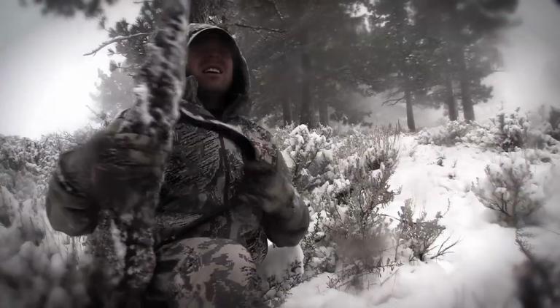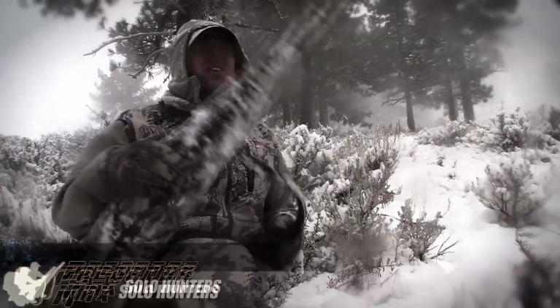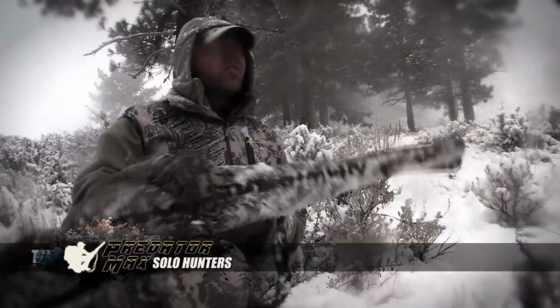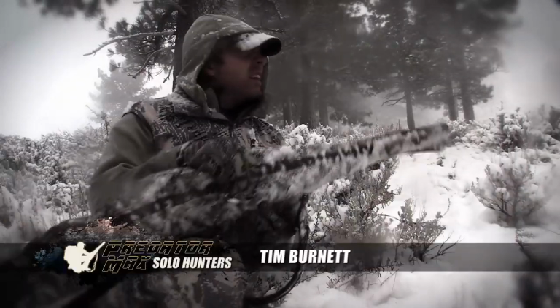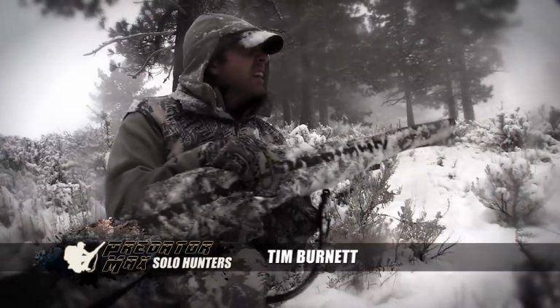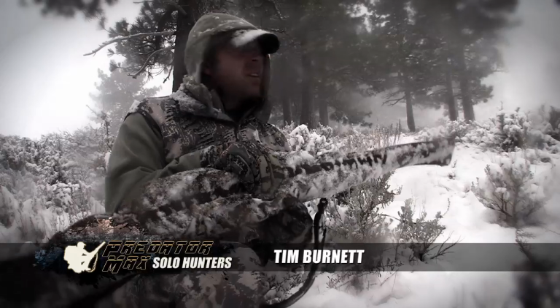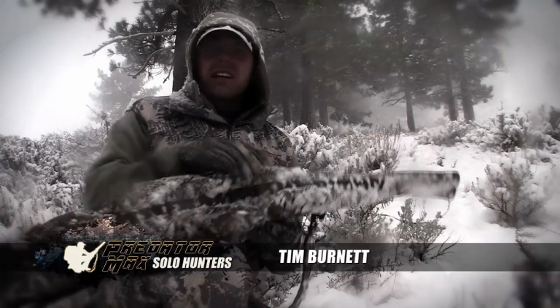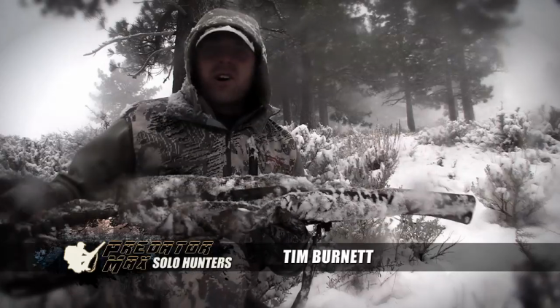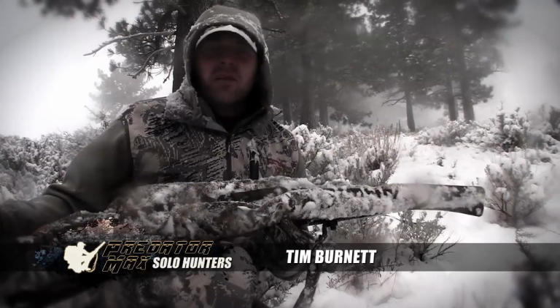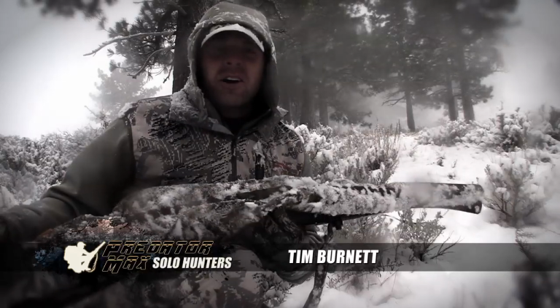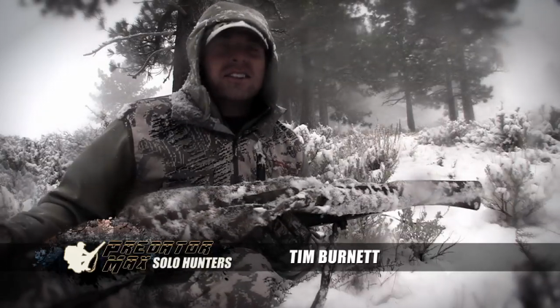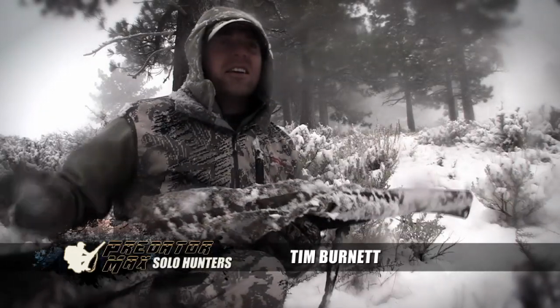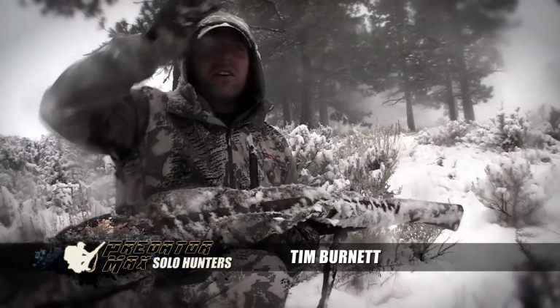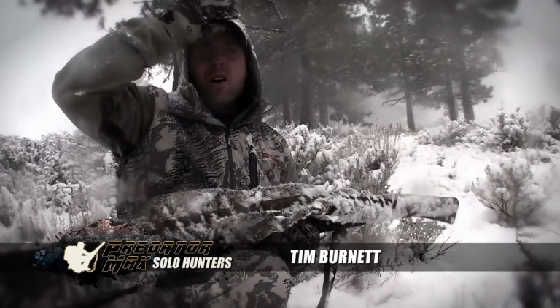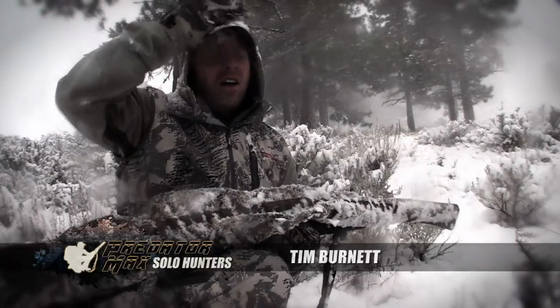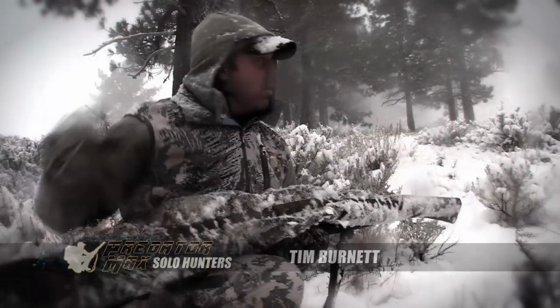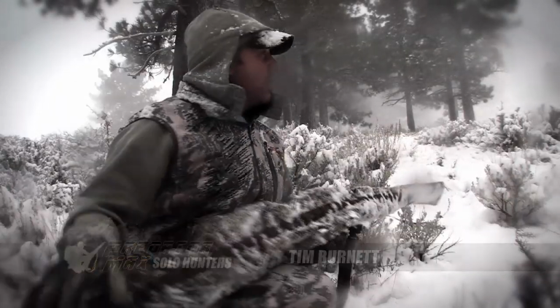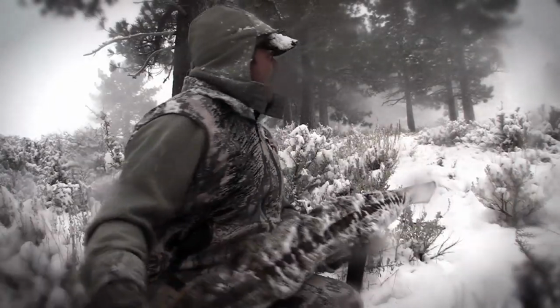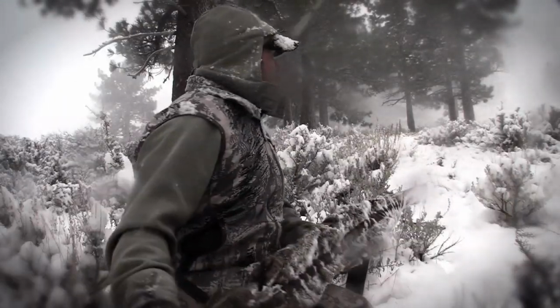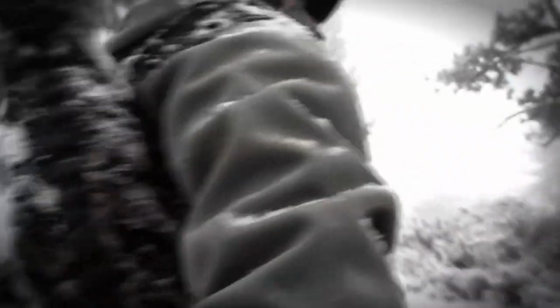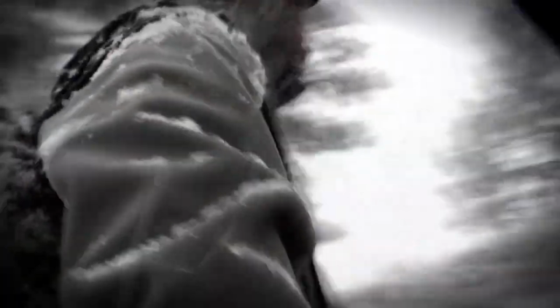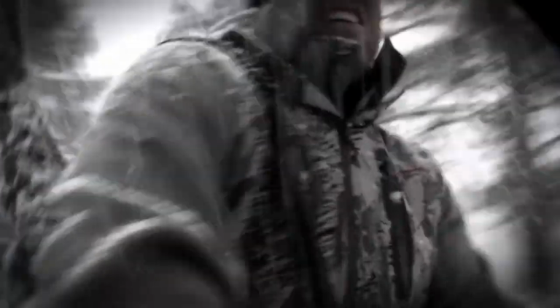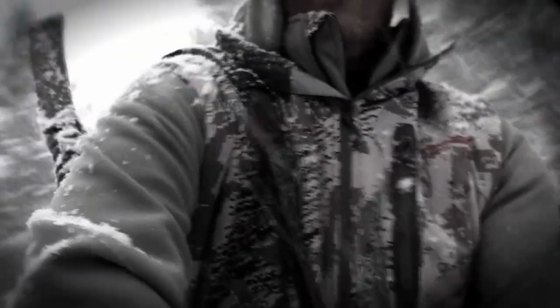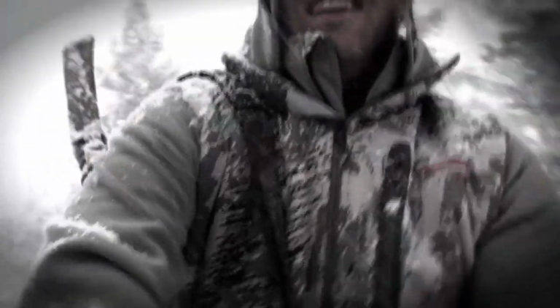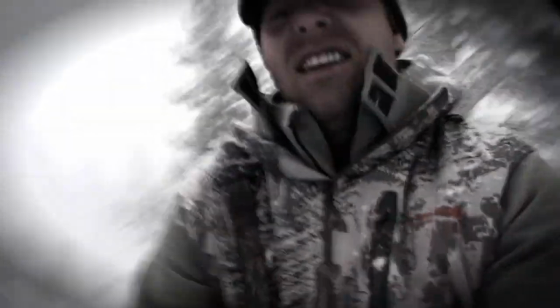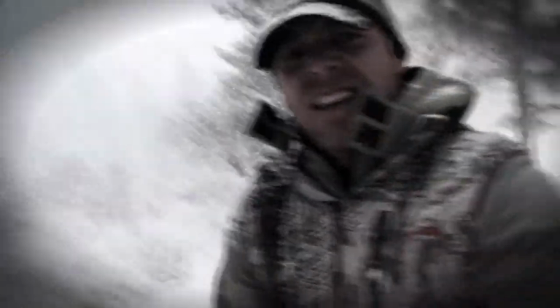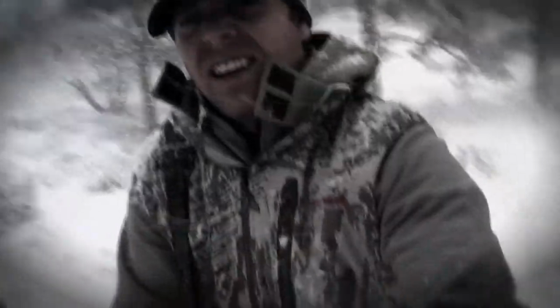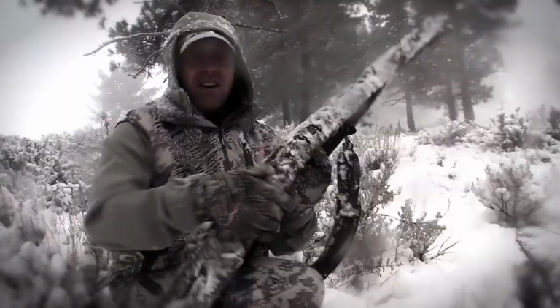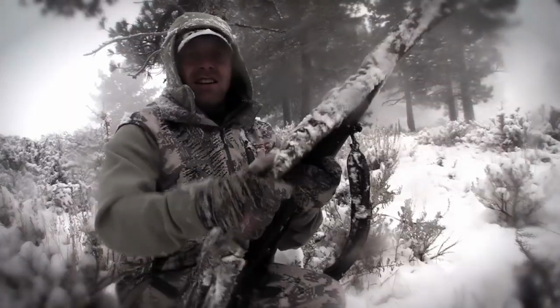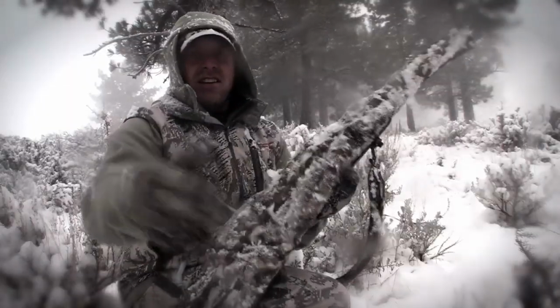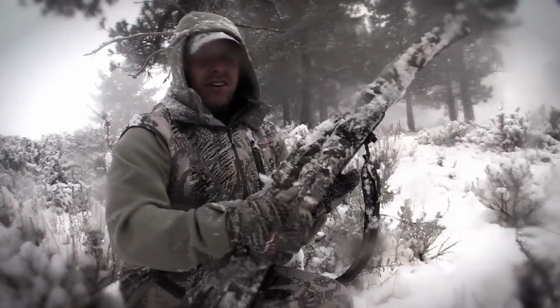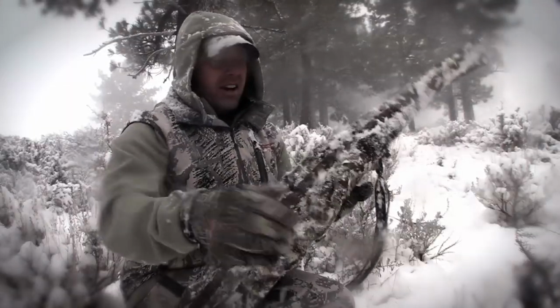But with the weather like it is, when you leave the truck in the morning and it's dark, you never know what kind of weather you're going to get. That's exactly why you need this gun cover on your gun.